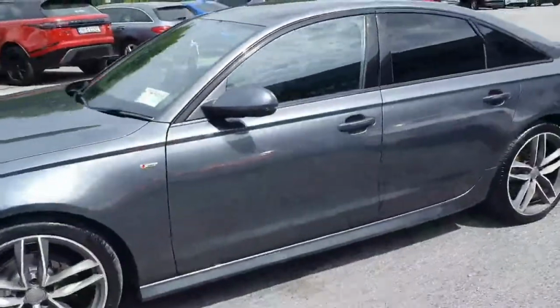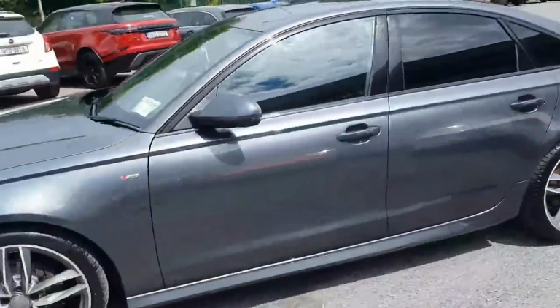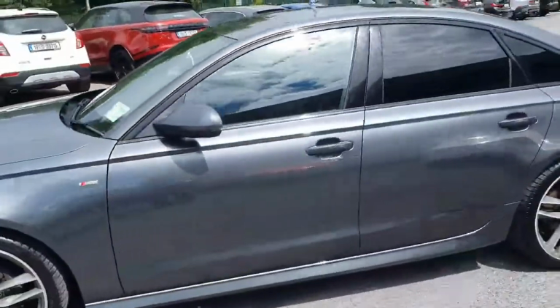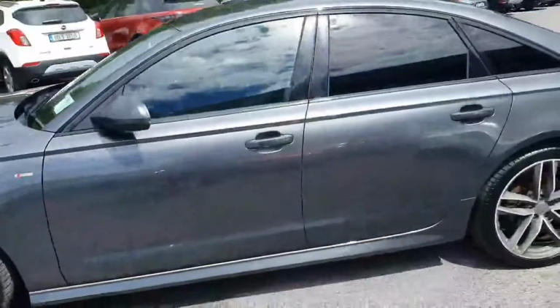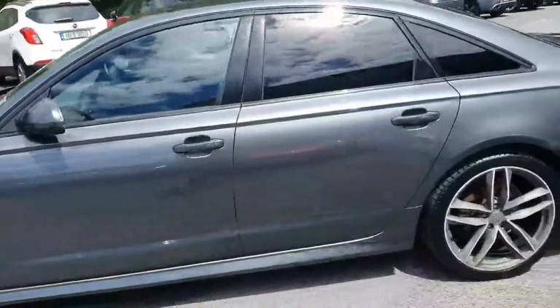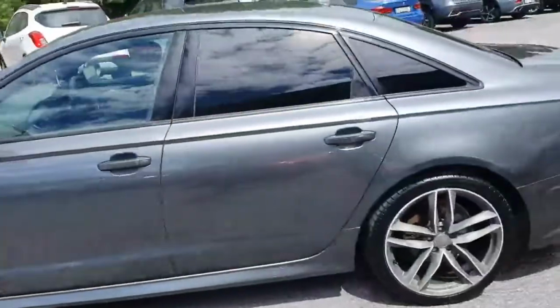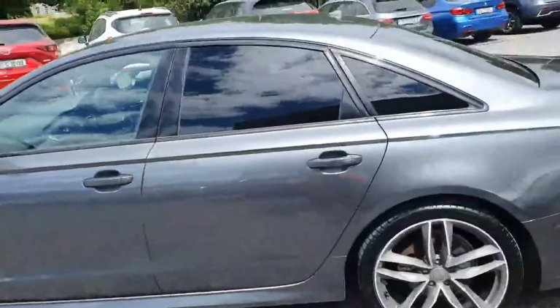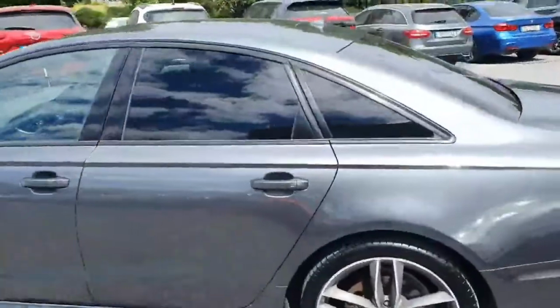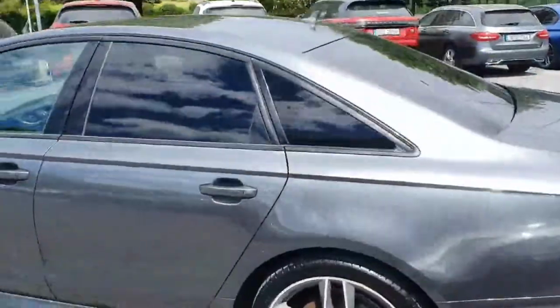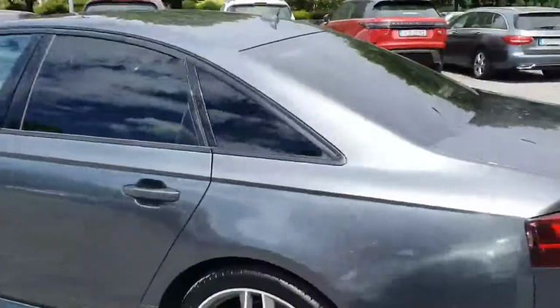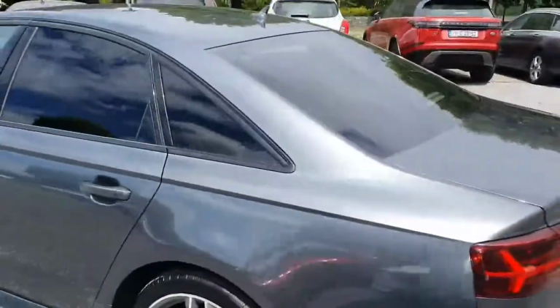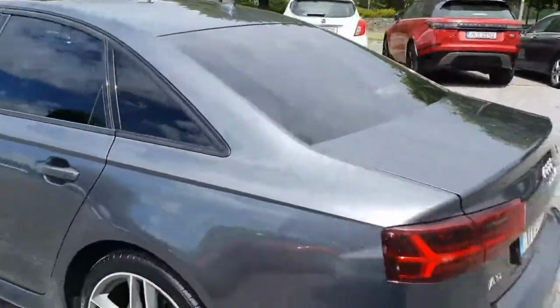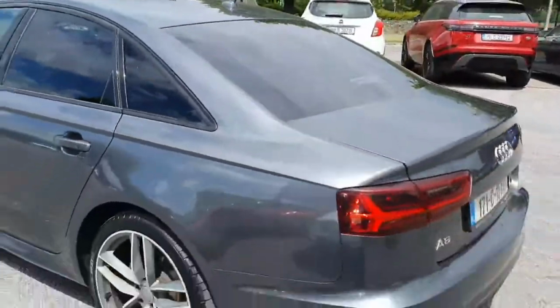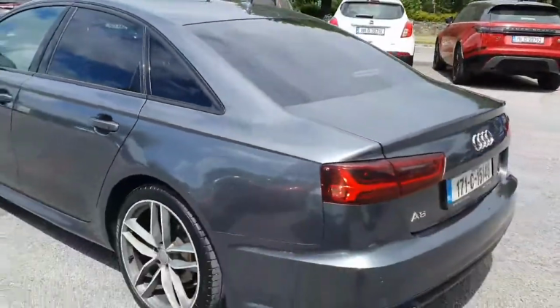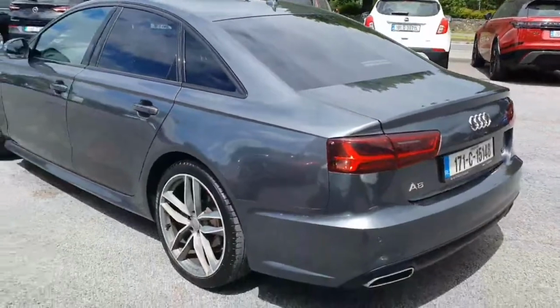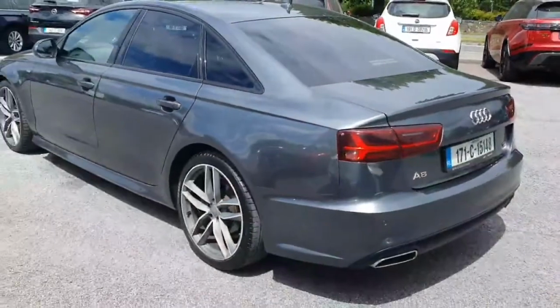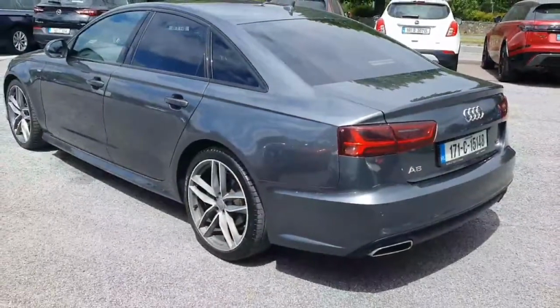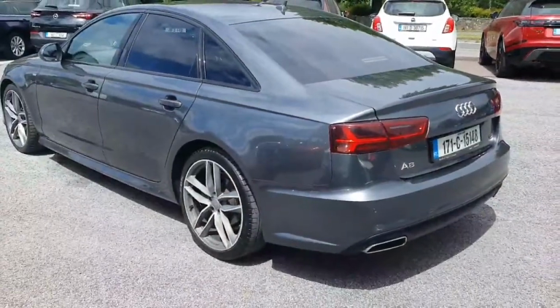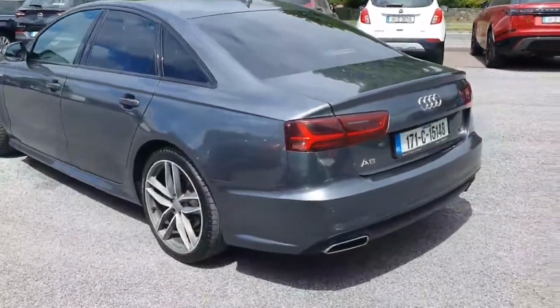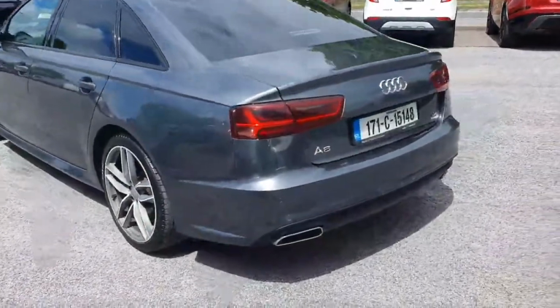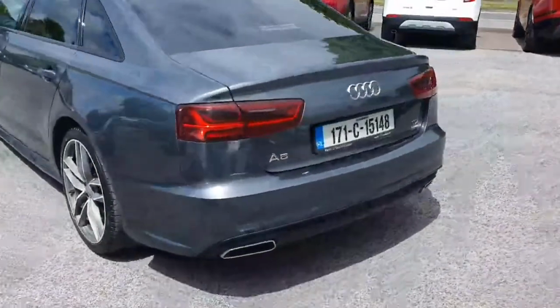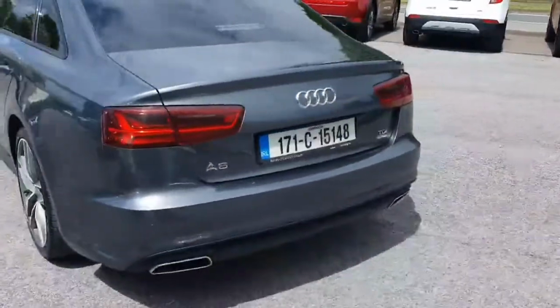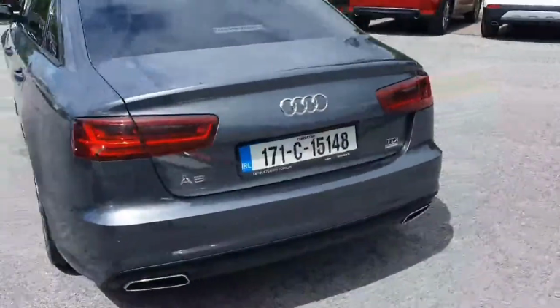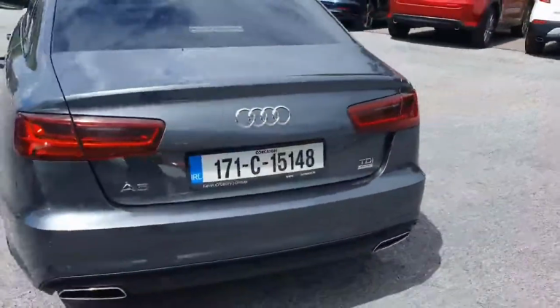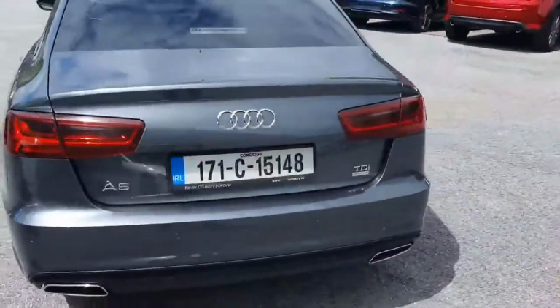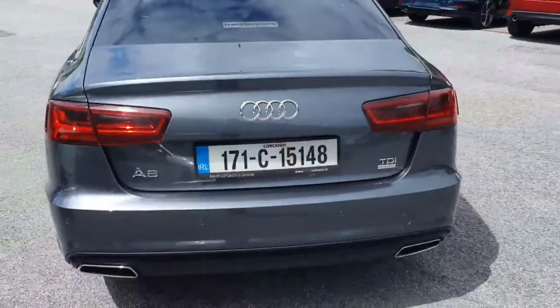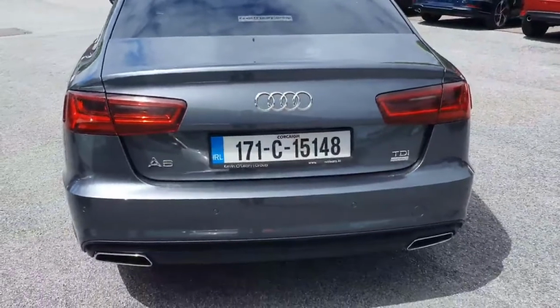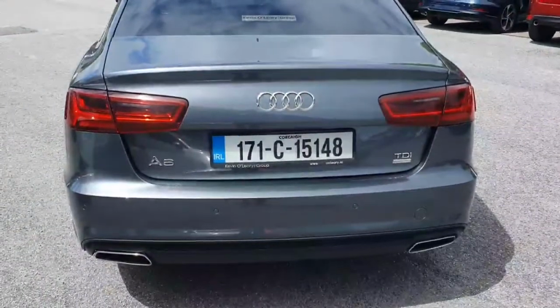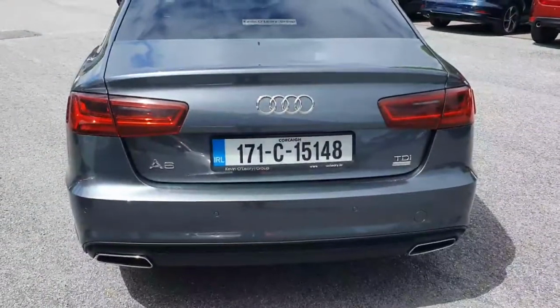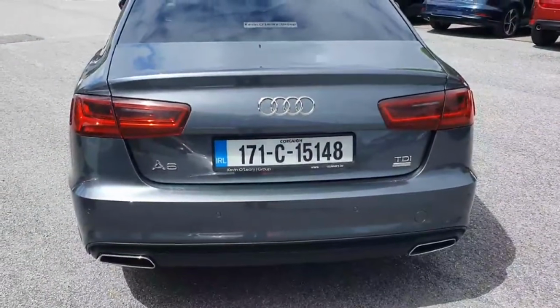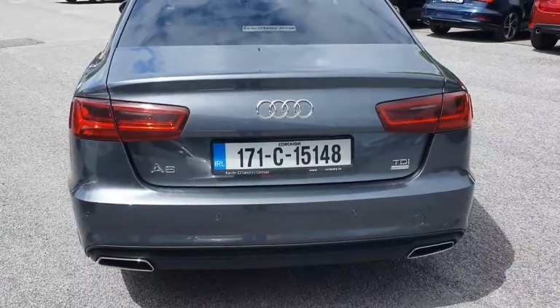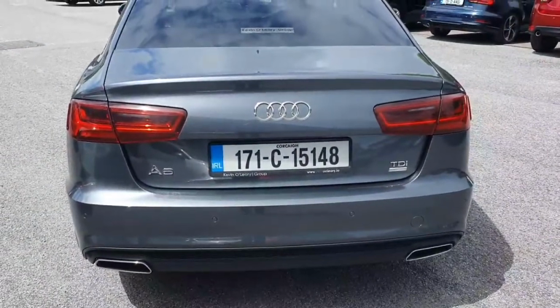You've got the black trim just around the window, so it's the black edition. You've got the reversing sensors, double chrome exhaust with a lovely chrome finish to the back, and a lip spoiler to the rear as well.